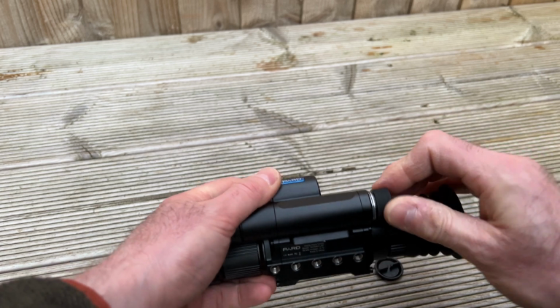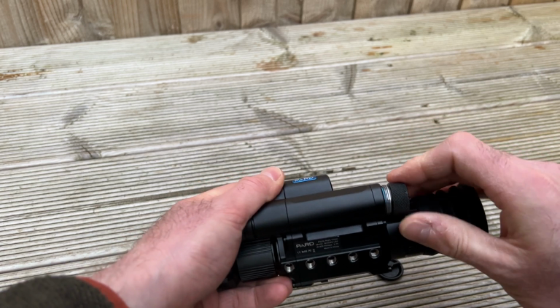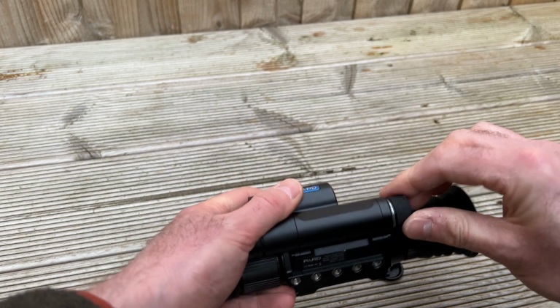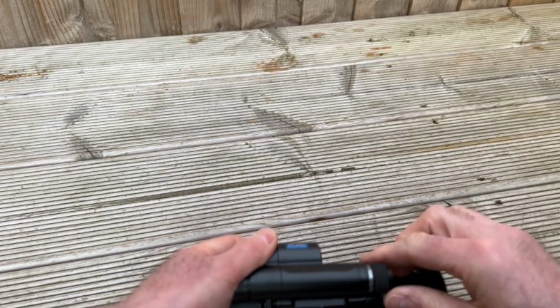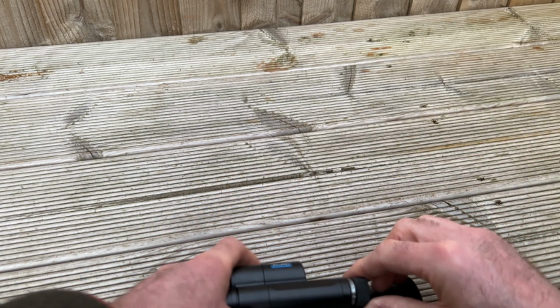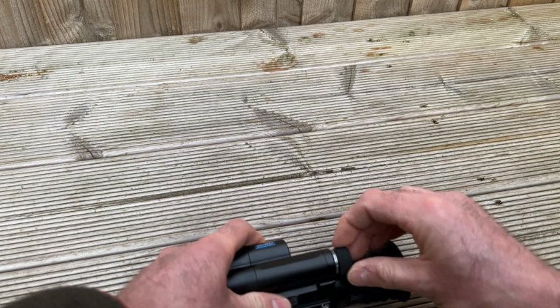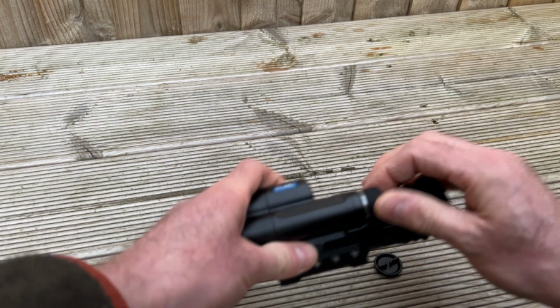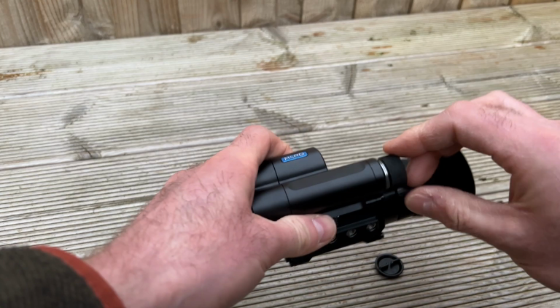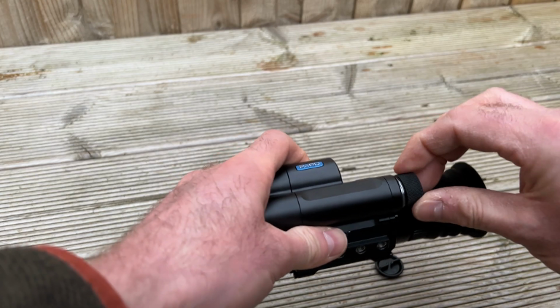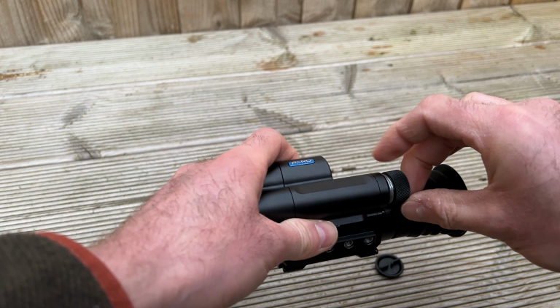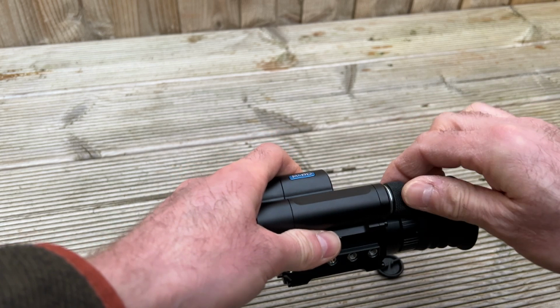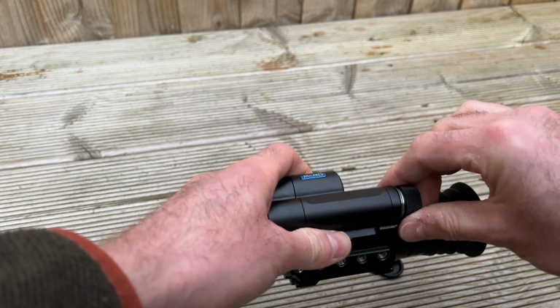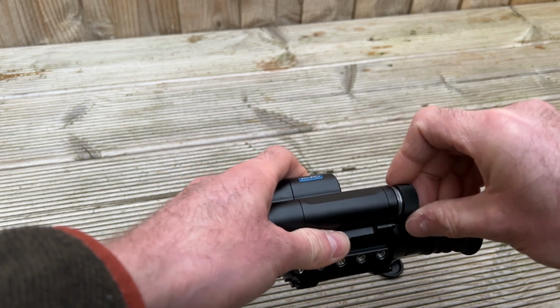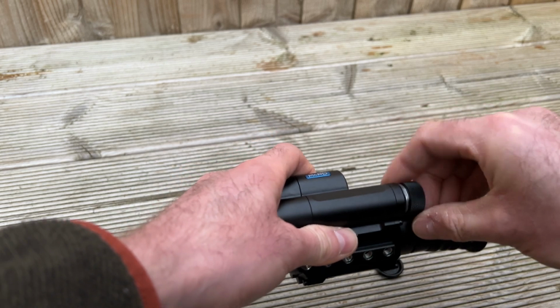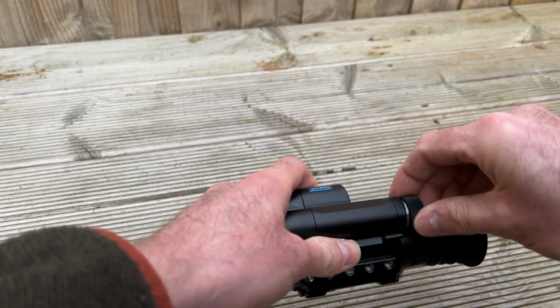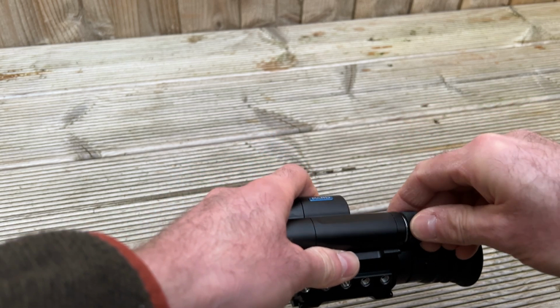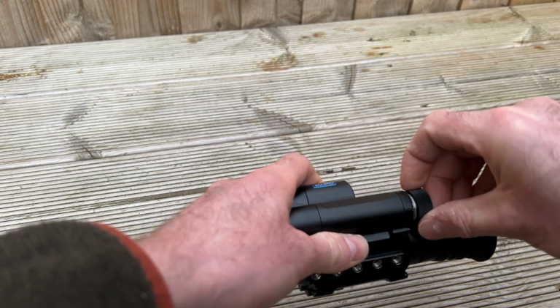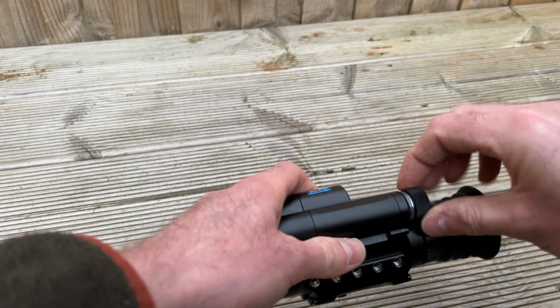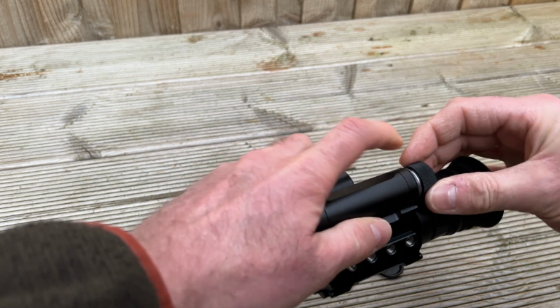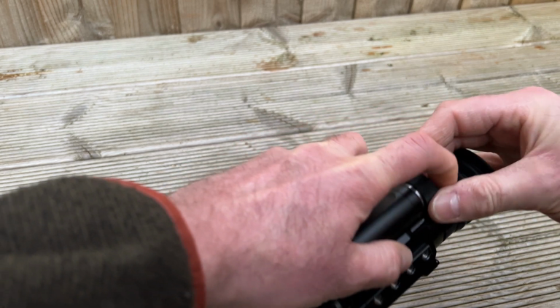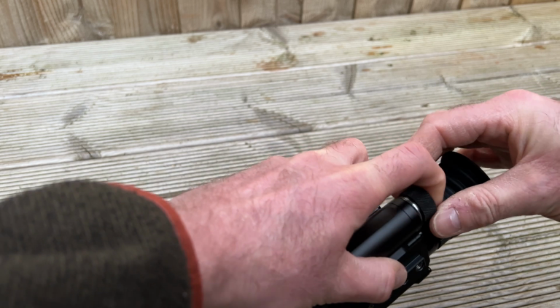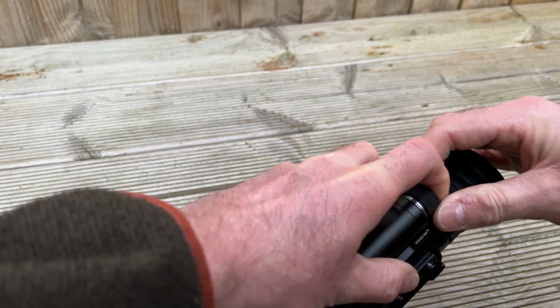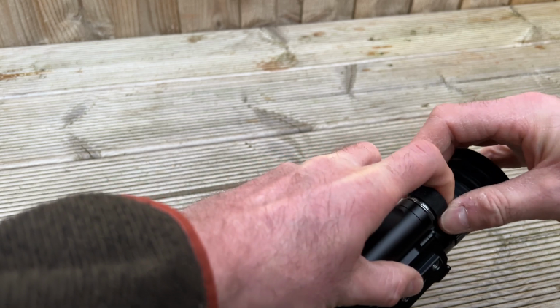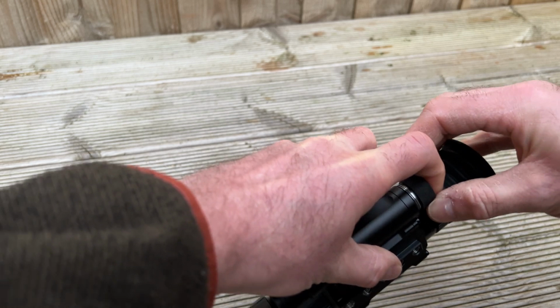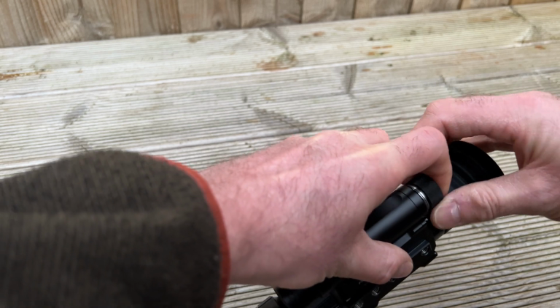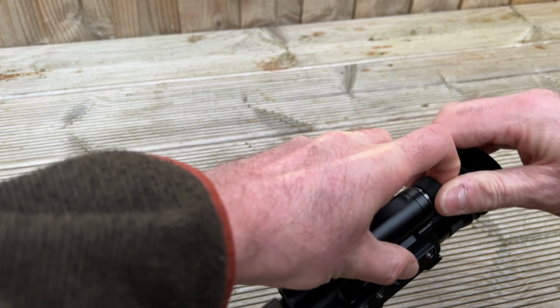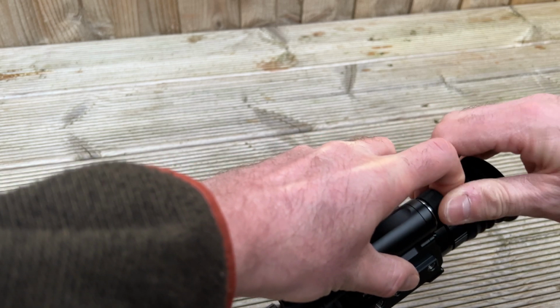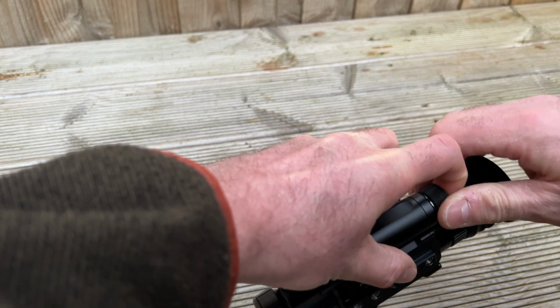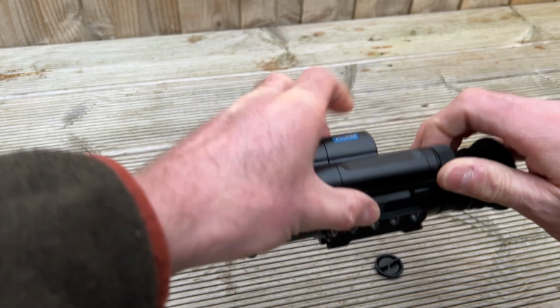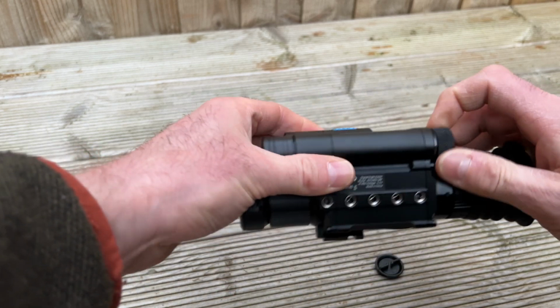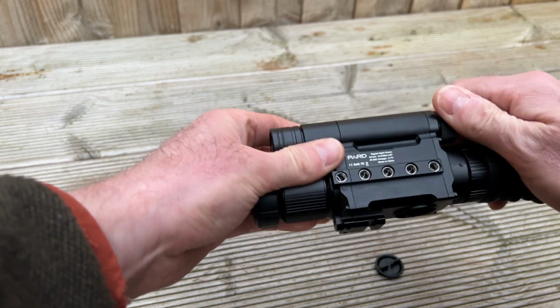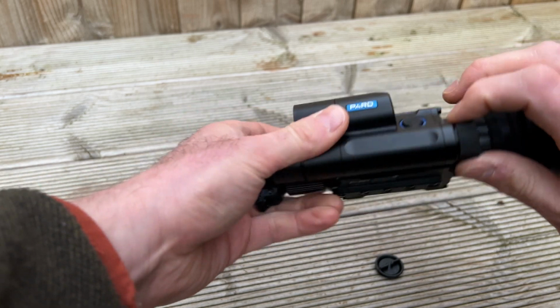The full unboxing review and full in-use review will hopefully be ready in a few days, and then perhaps in a week or two you'll be able to see what's going on. I'm going to use this out and about, do some foxing with it.